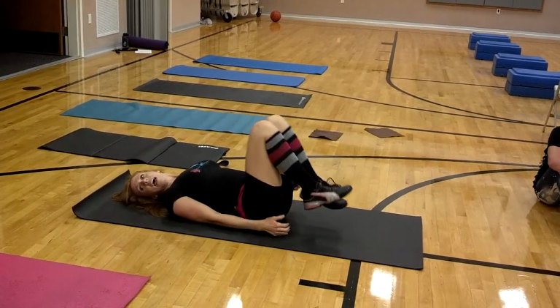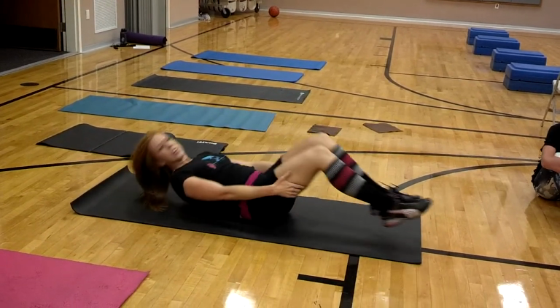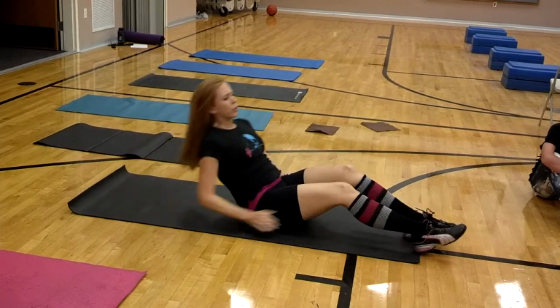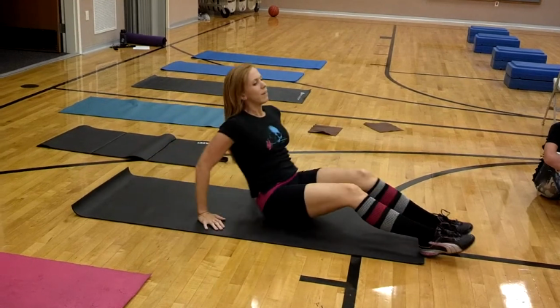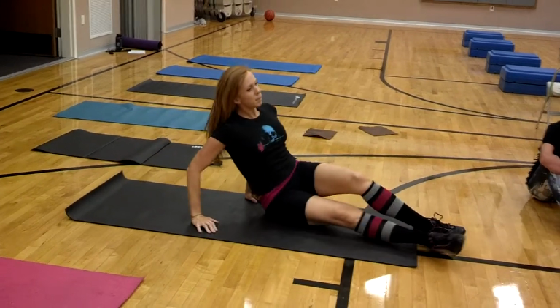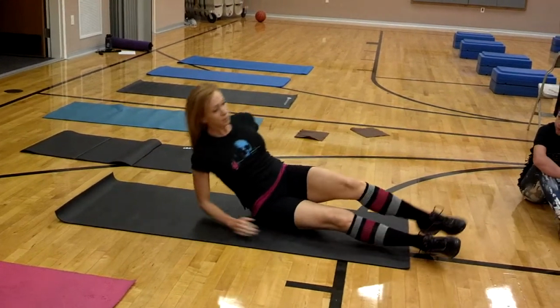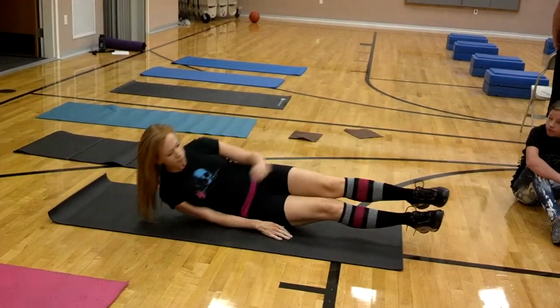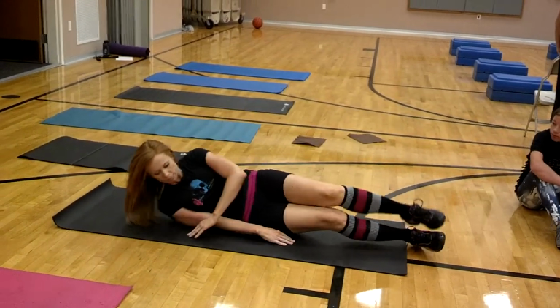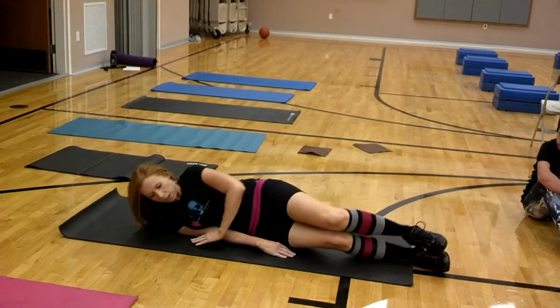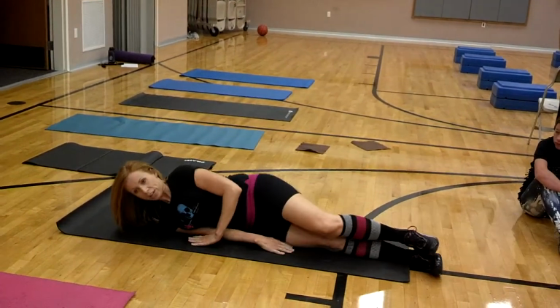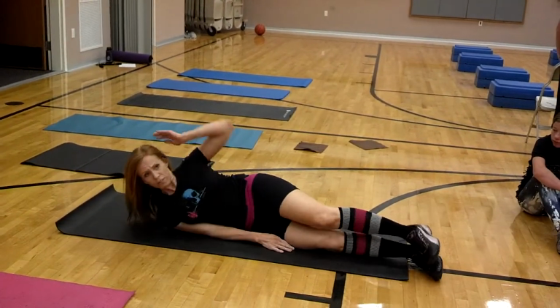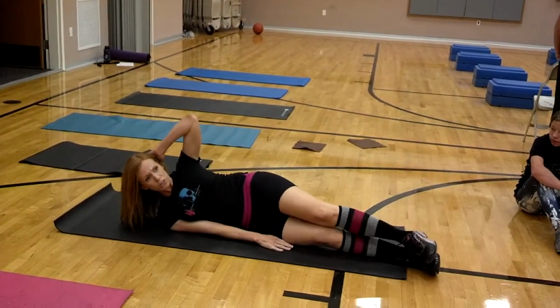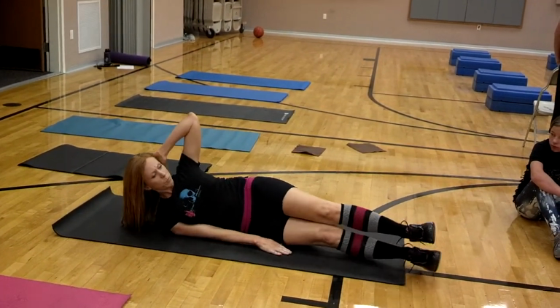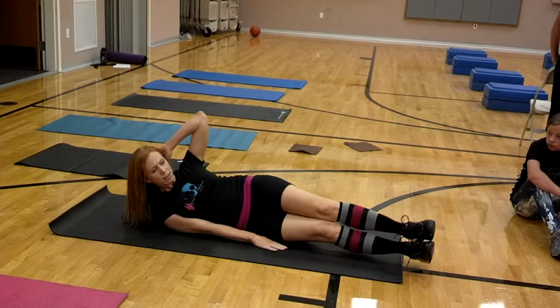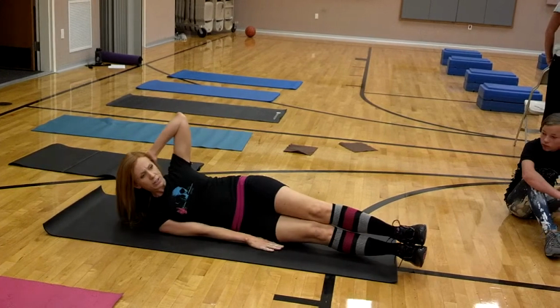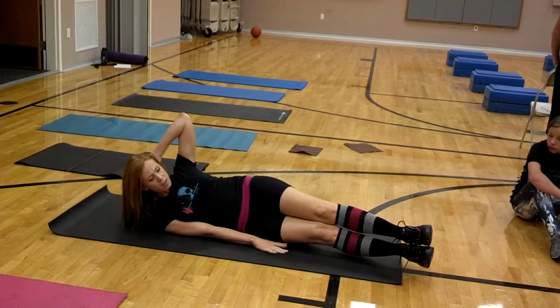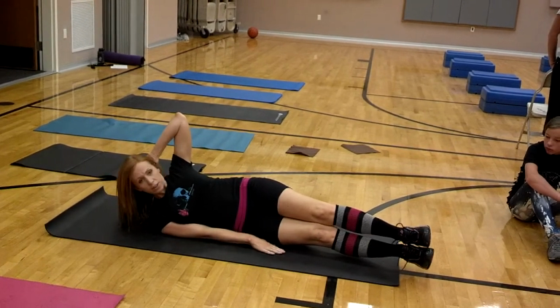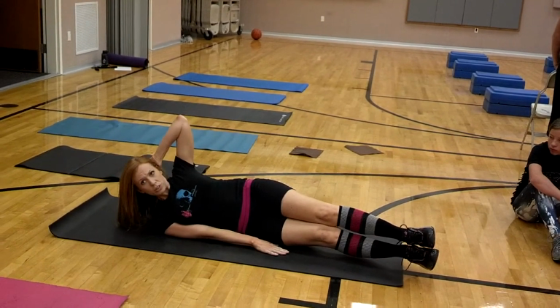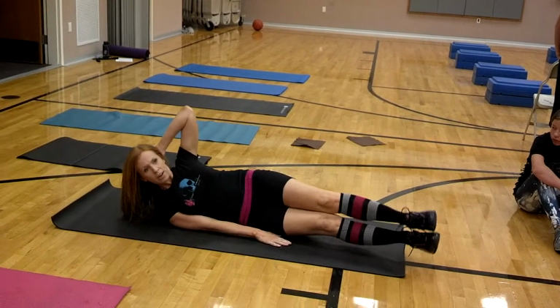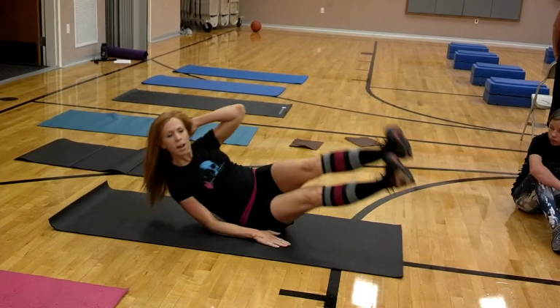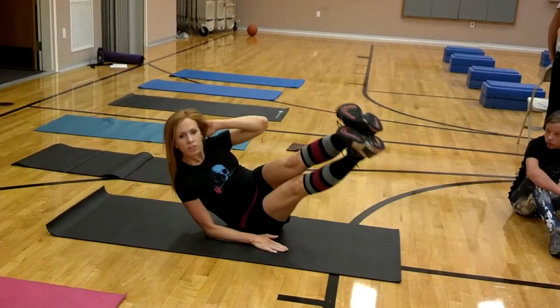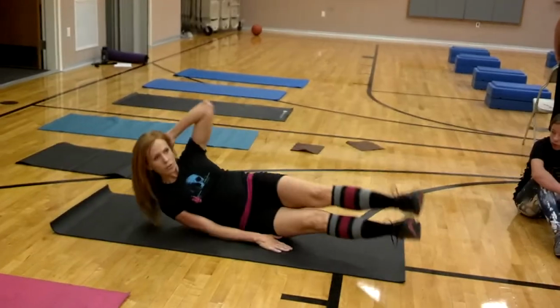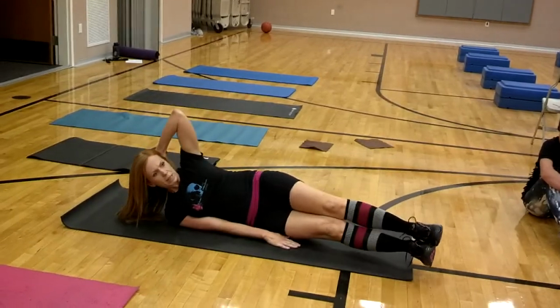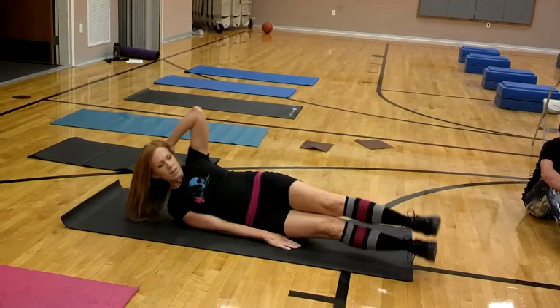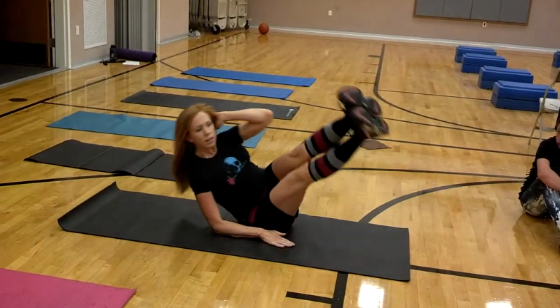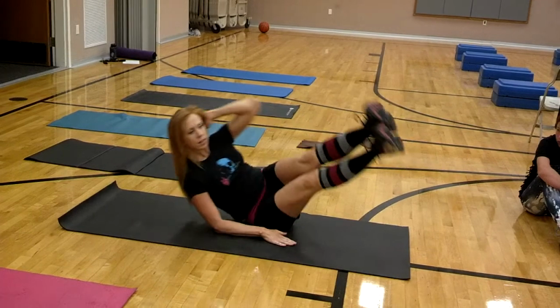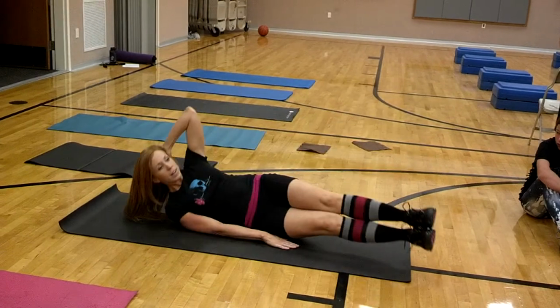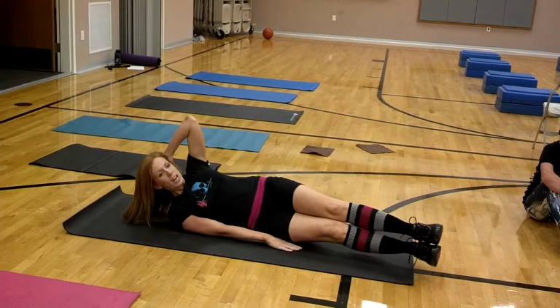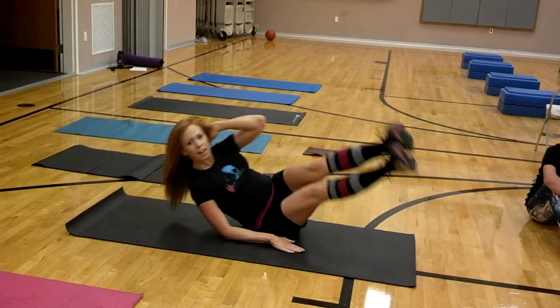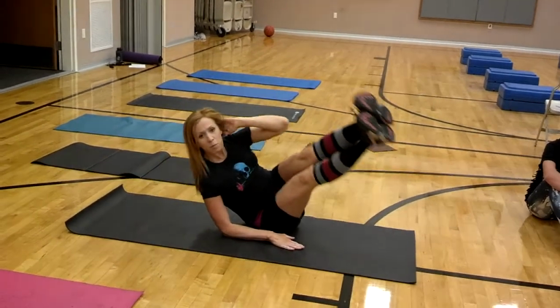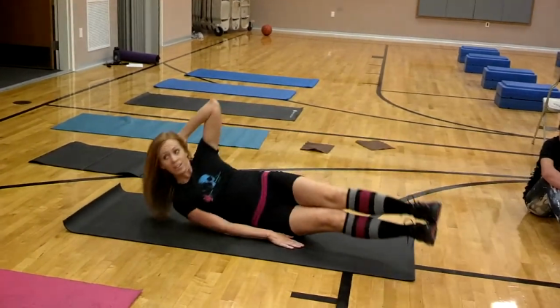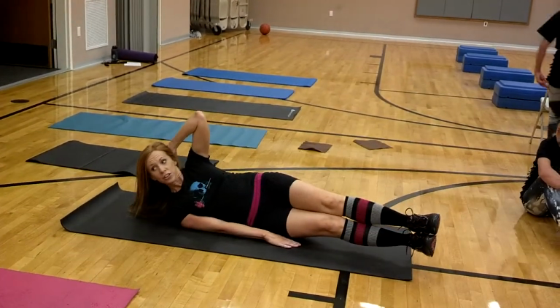And then your oblique crunches: you're on your side, one hand on your head, the other one right here. You're just going to crunch up, trying to get that elbow to your knee.